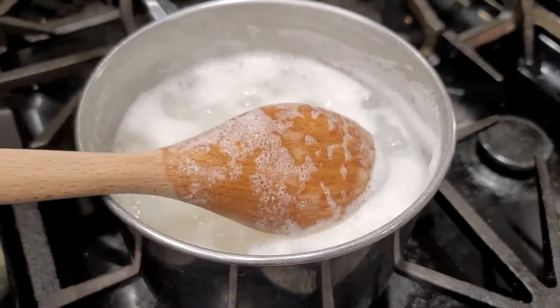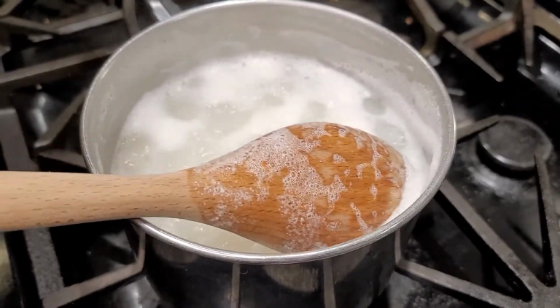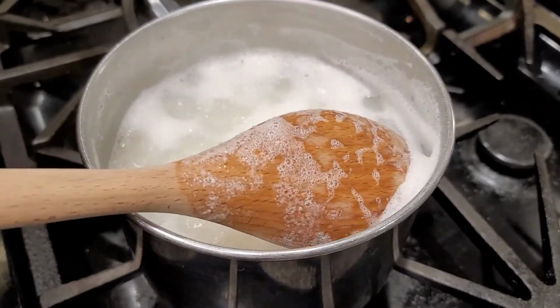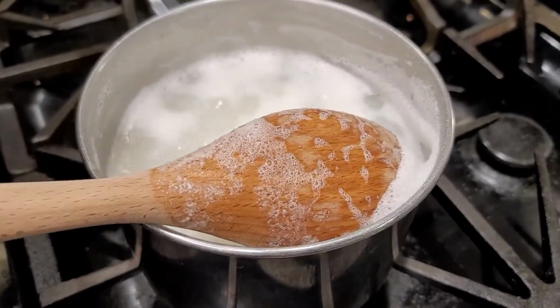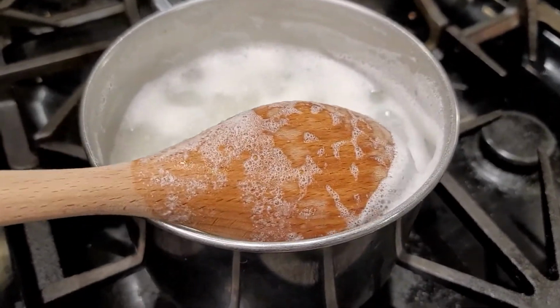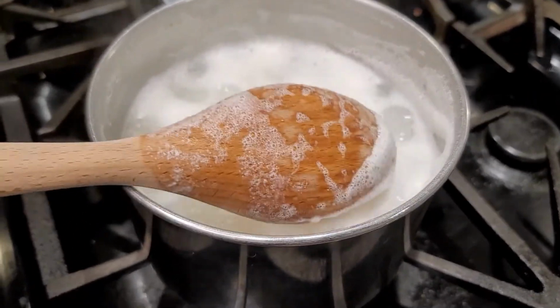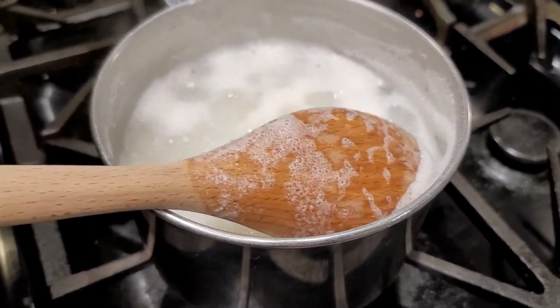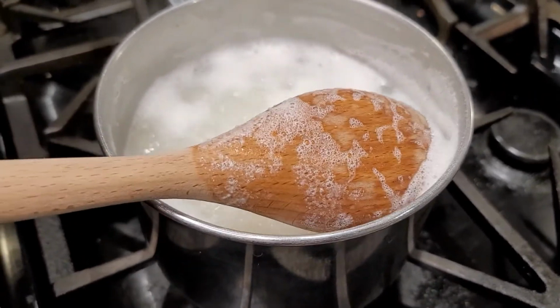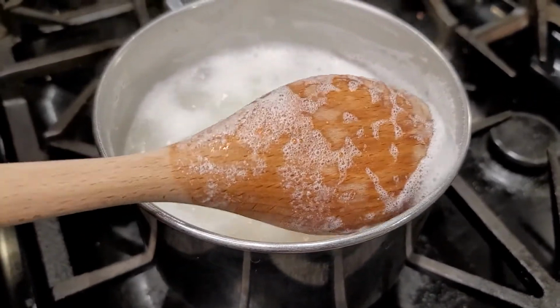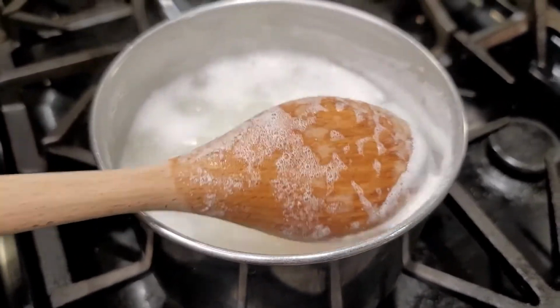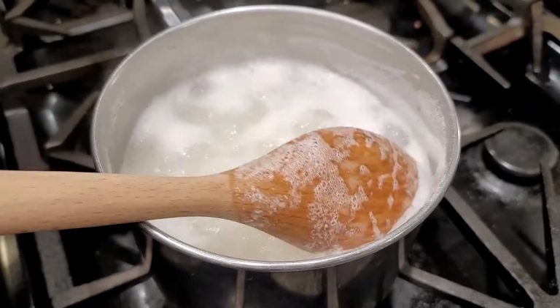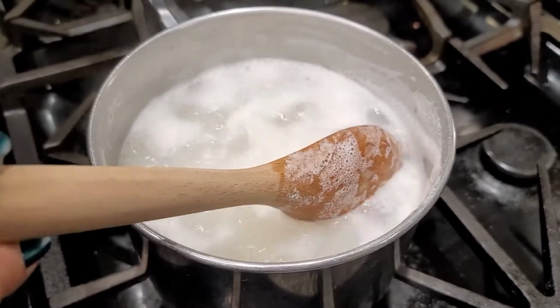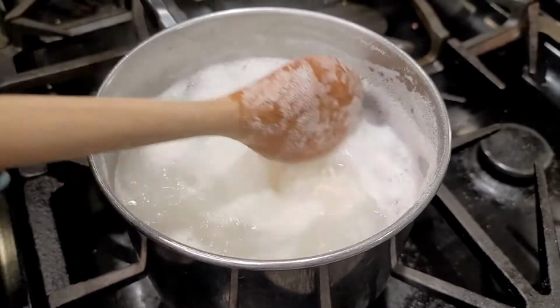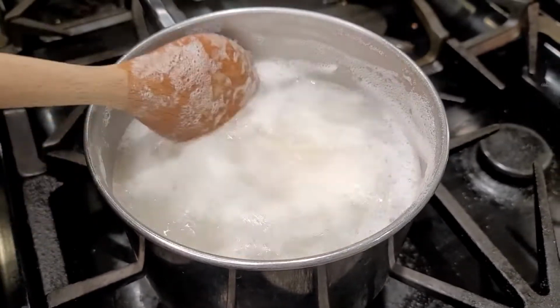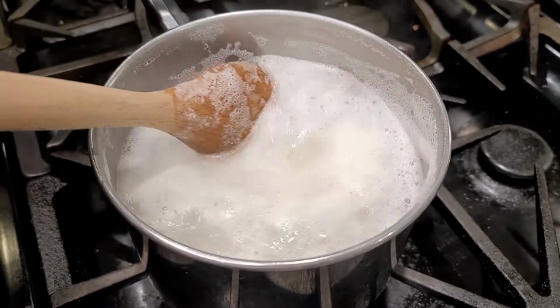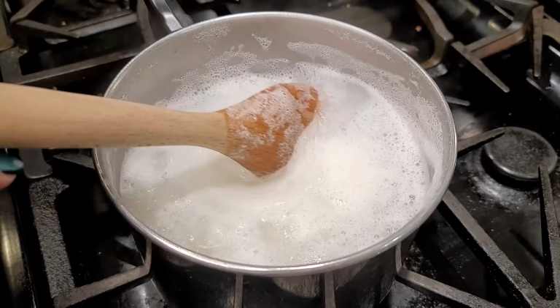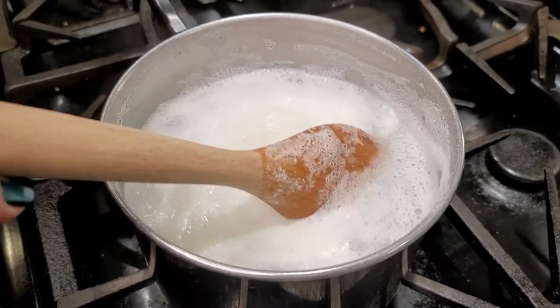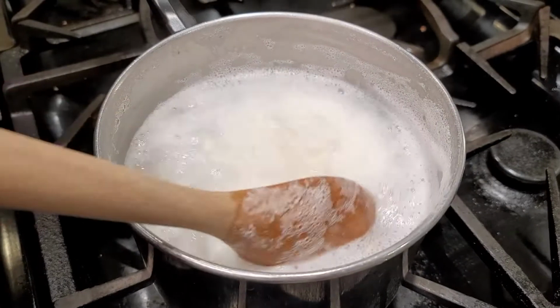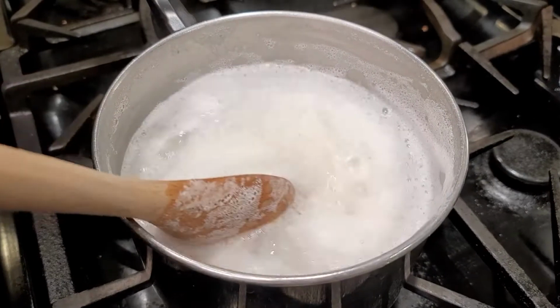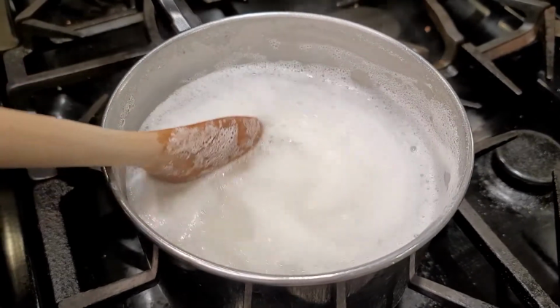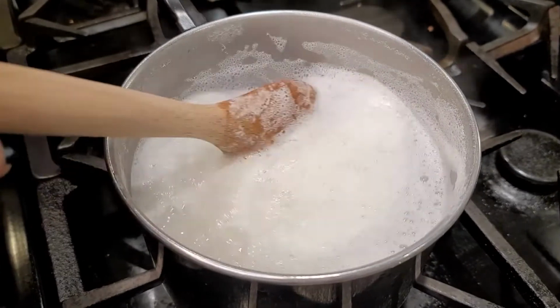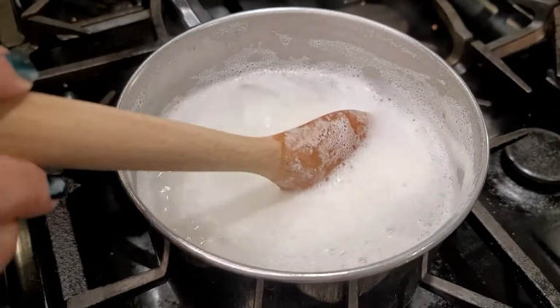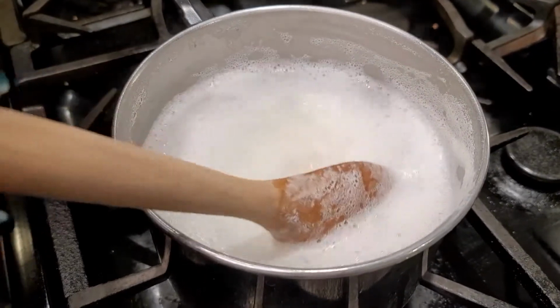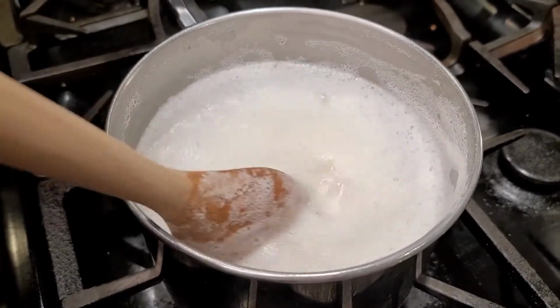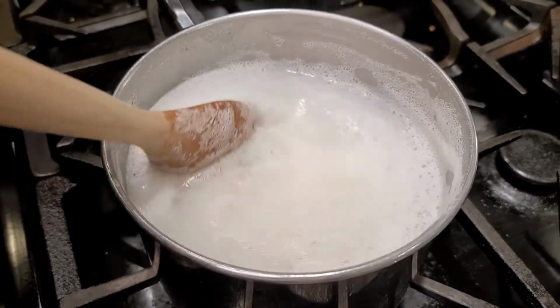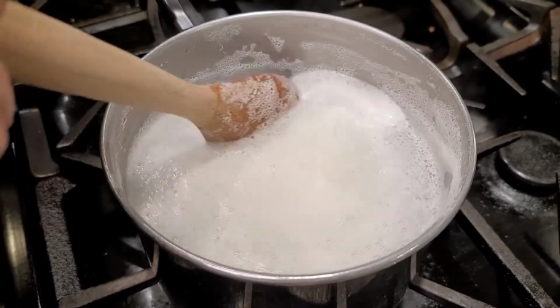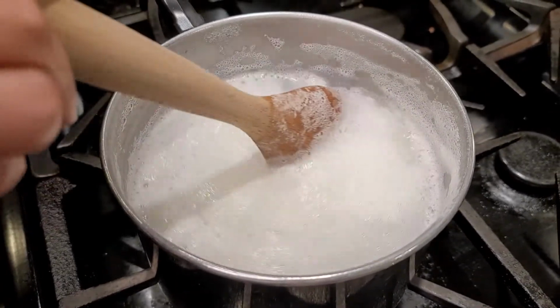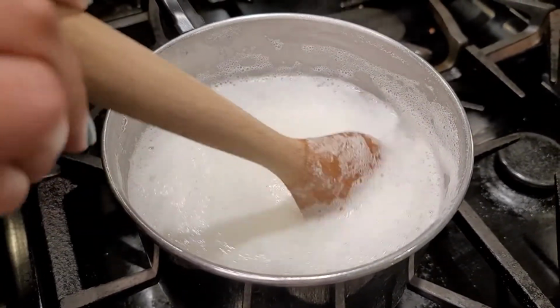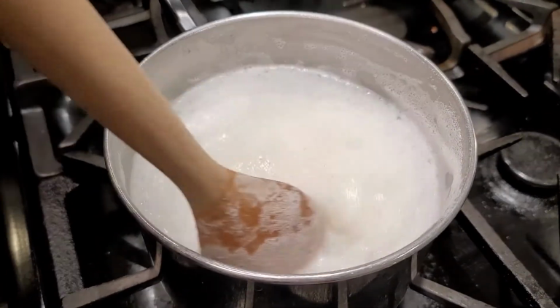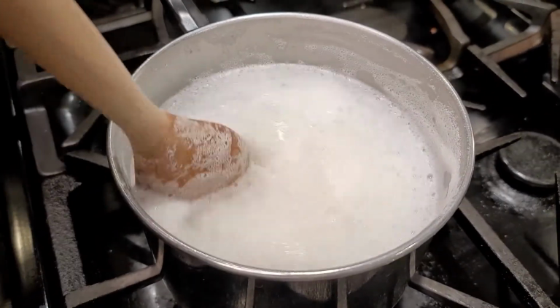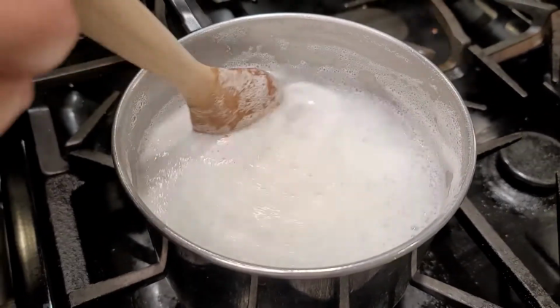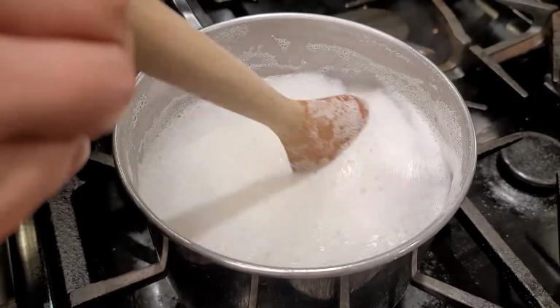Keep it at a simmer because this will over-boil — you see this foam here will climb over the top of your pot and we don't want that. Mix it every so often.